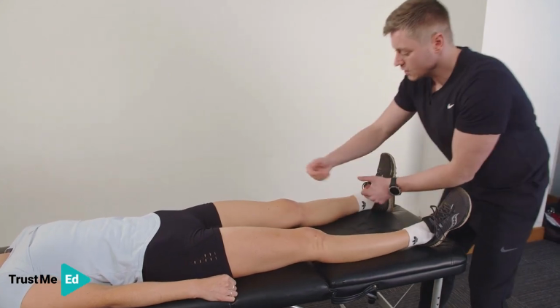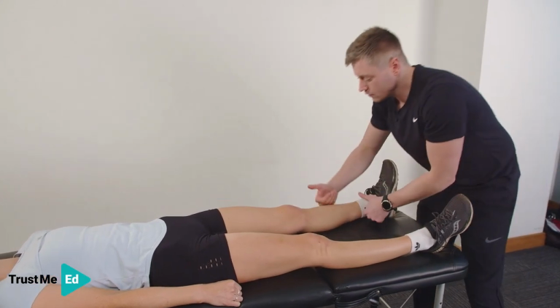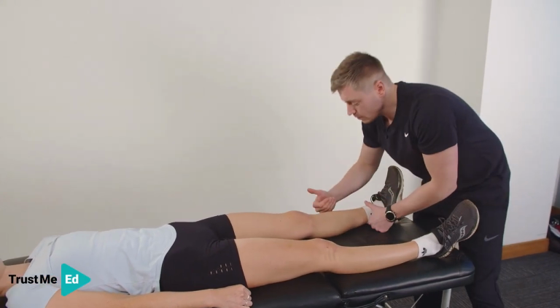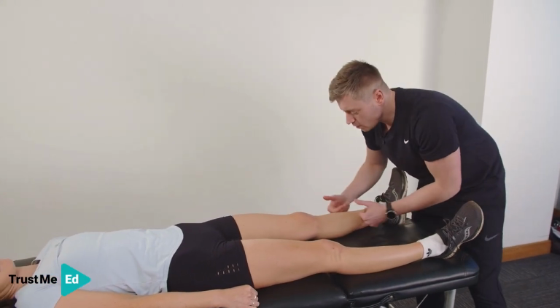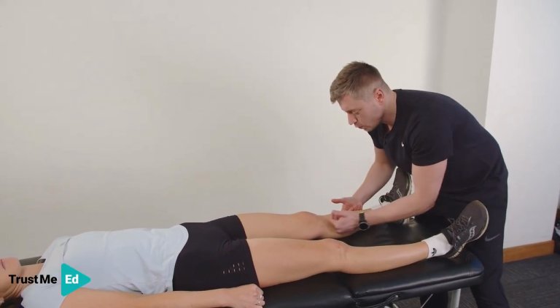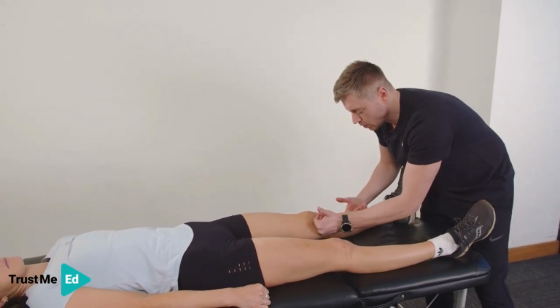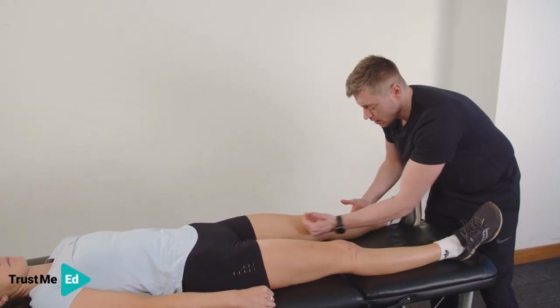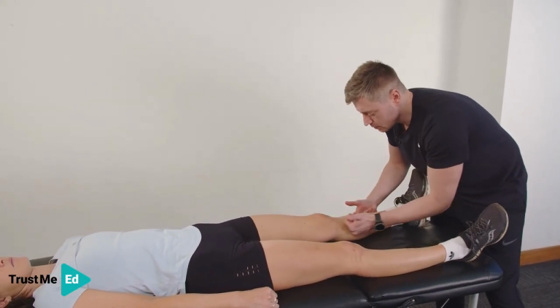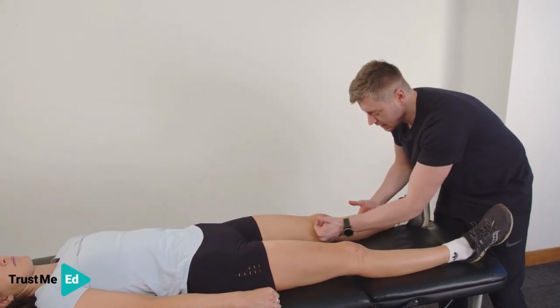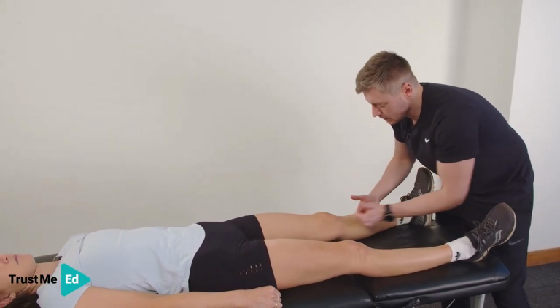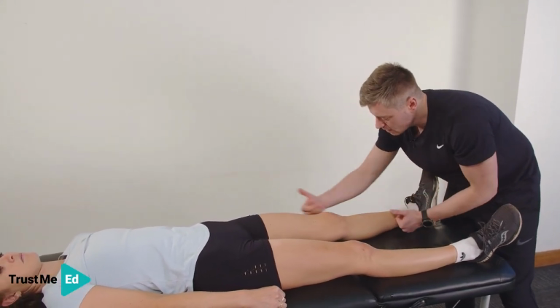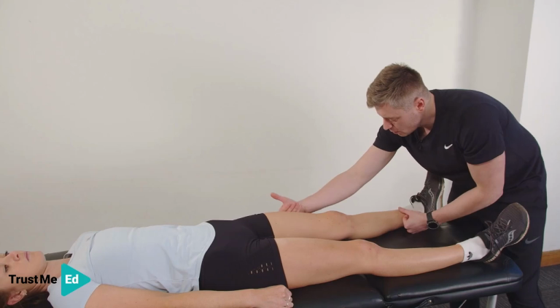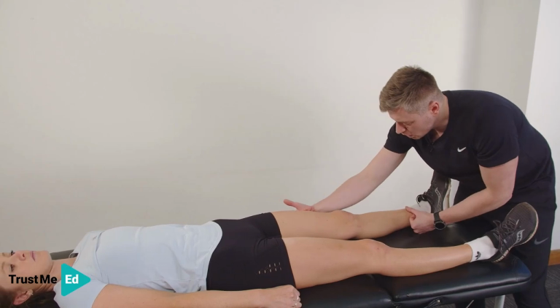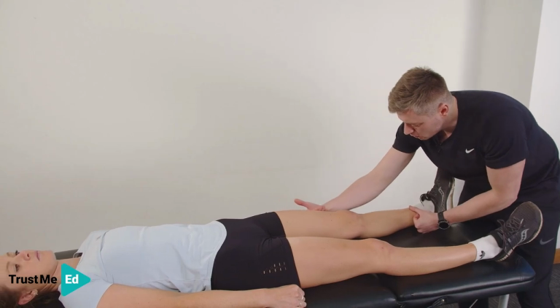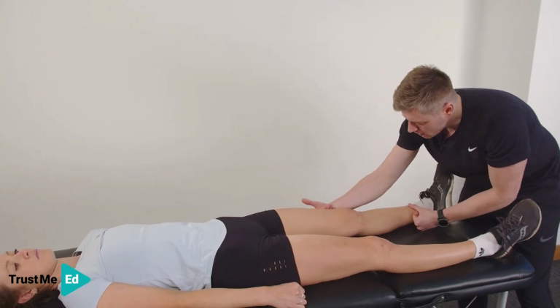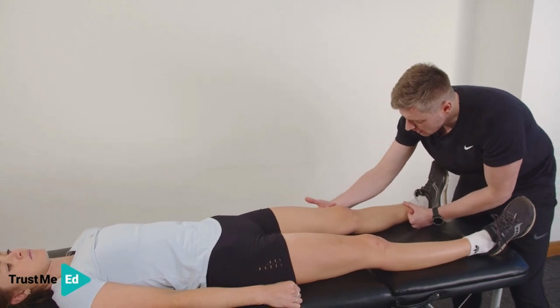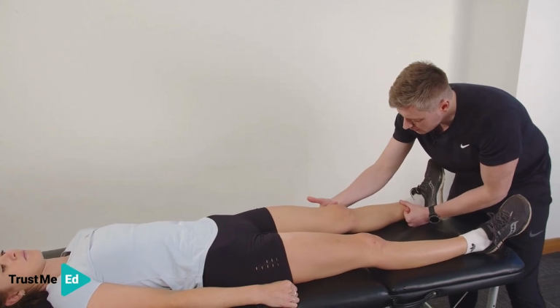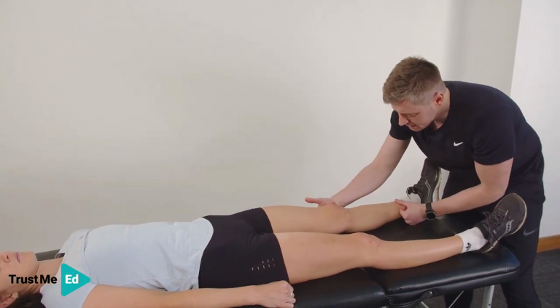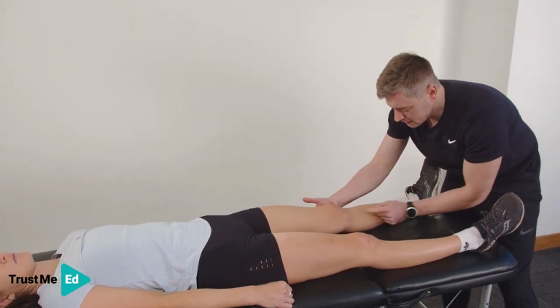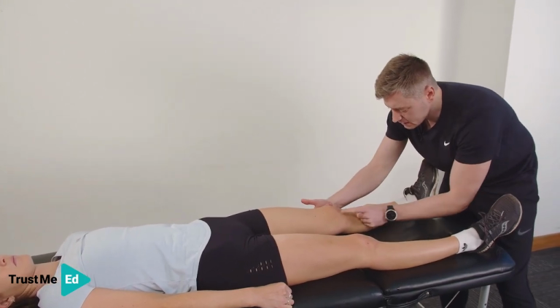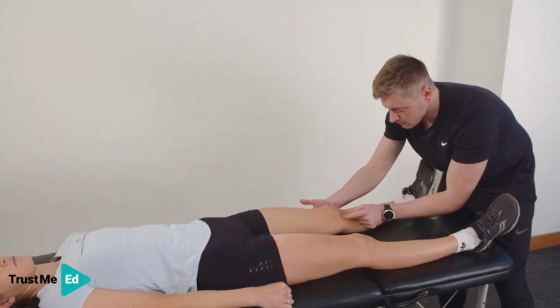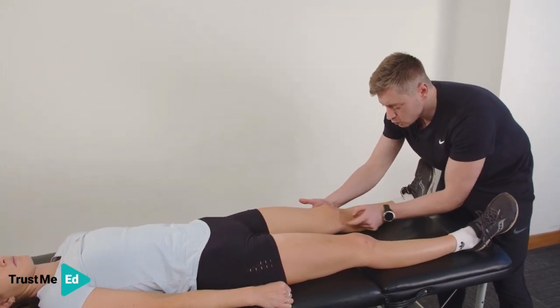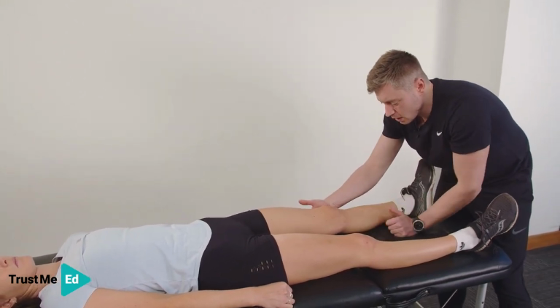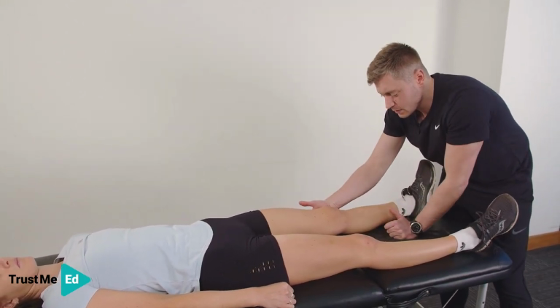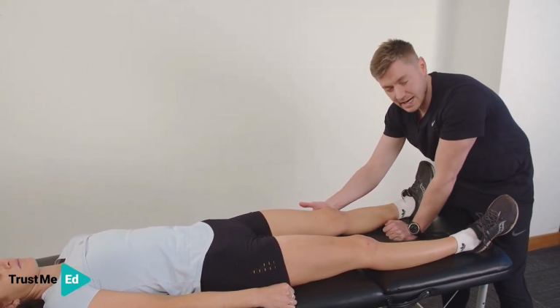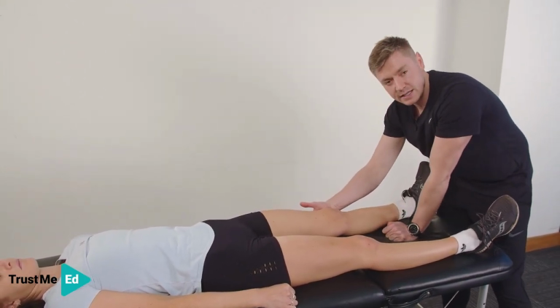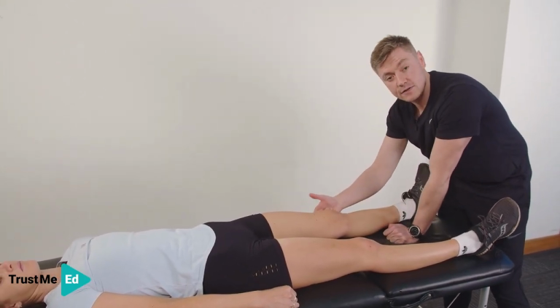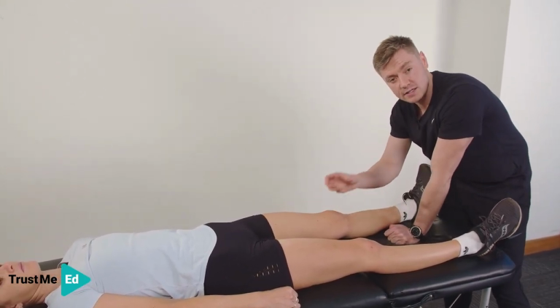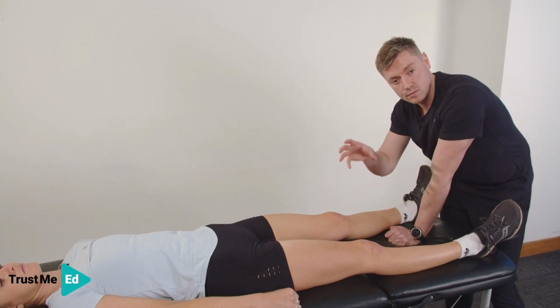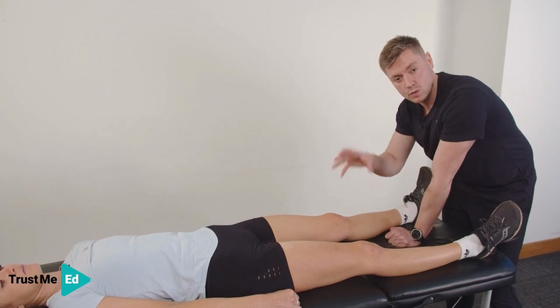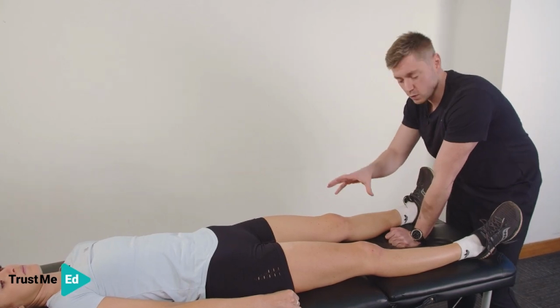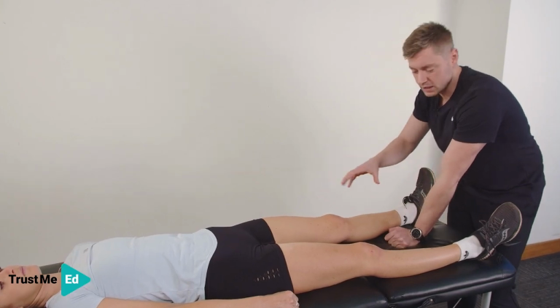So again, if we do it from here, we push up on the medial aspect, push down, and I'd expect to see some effusion on the medial aspect if there is some swelling within the knee.